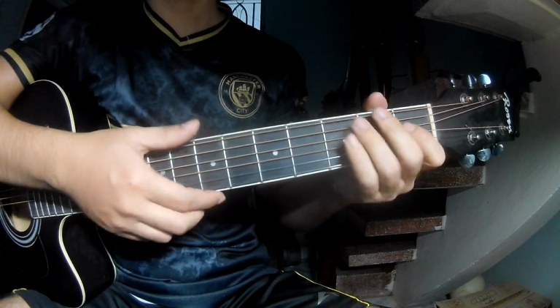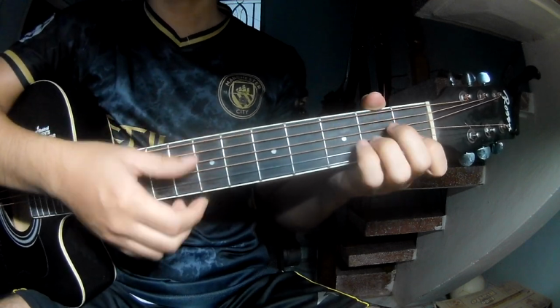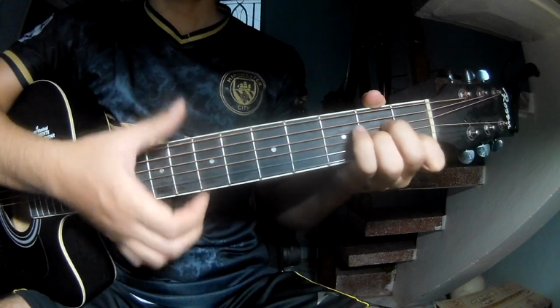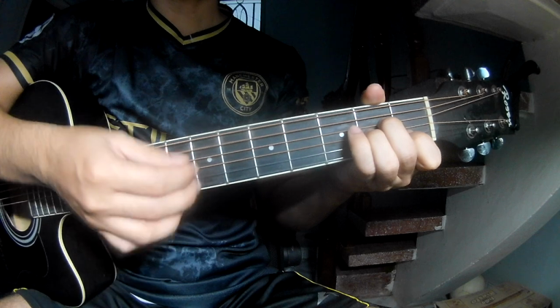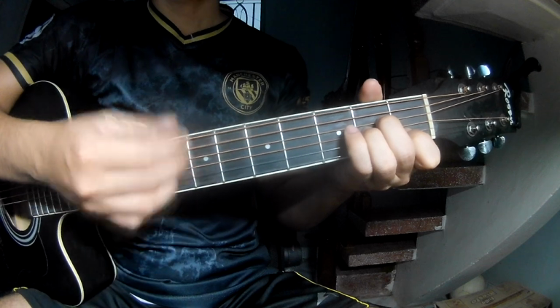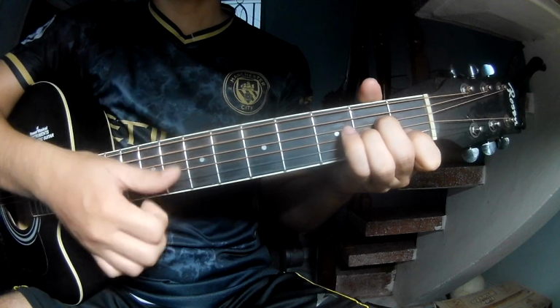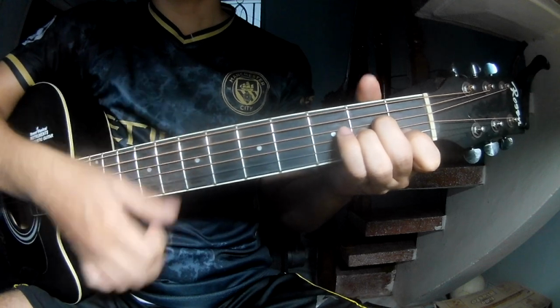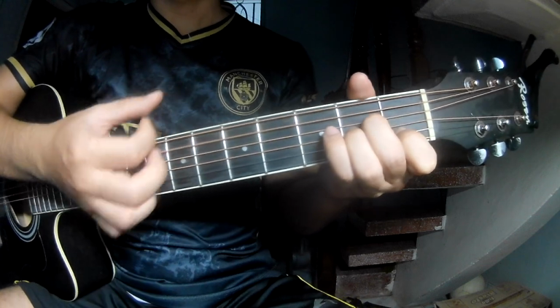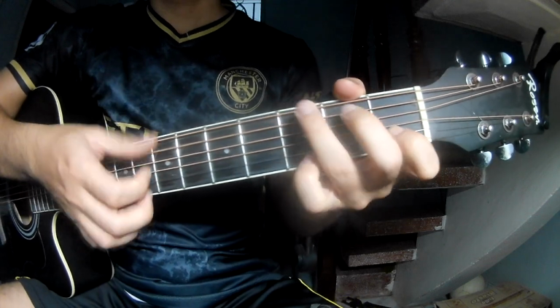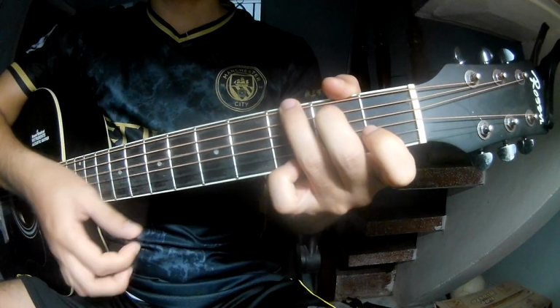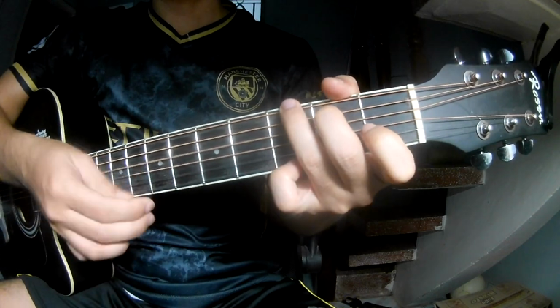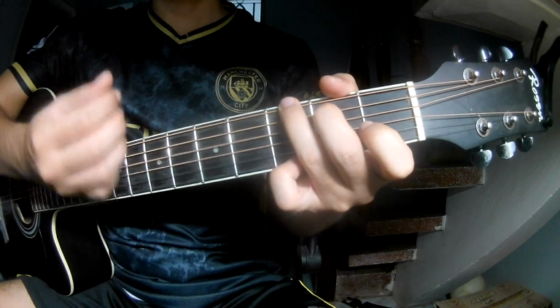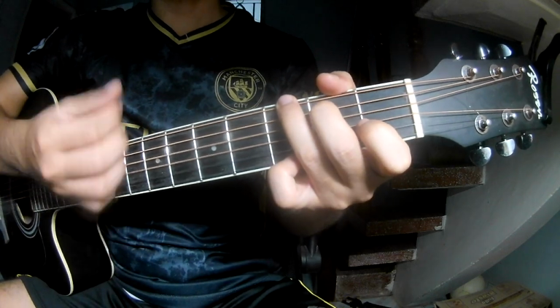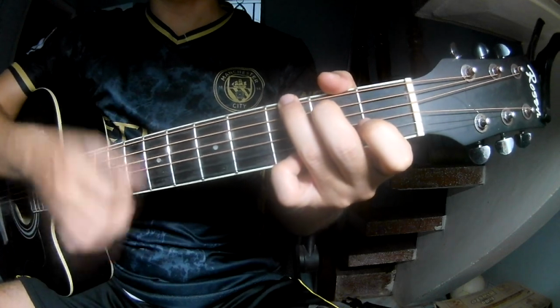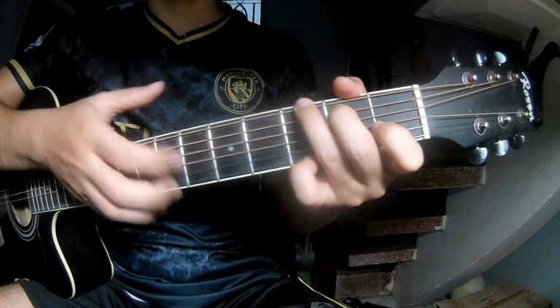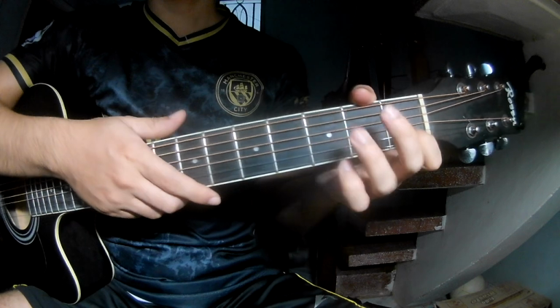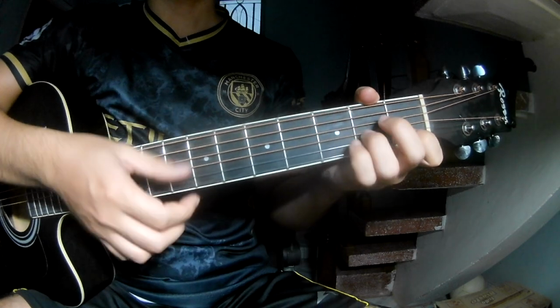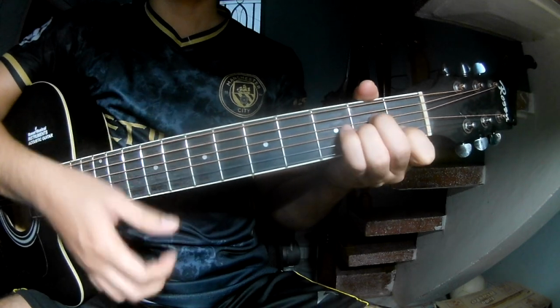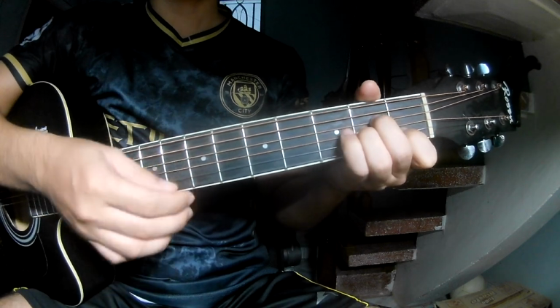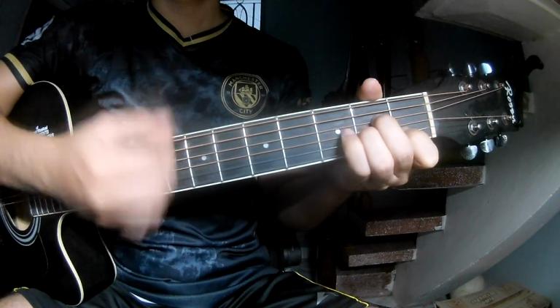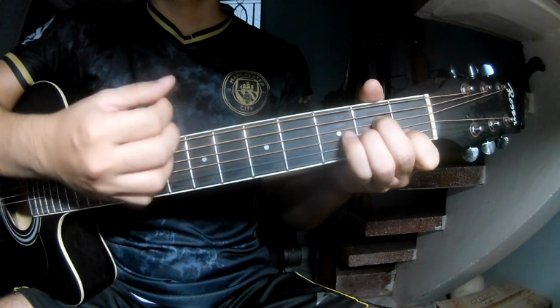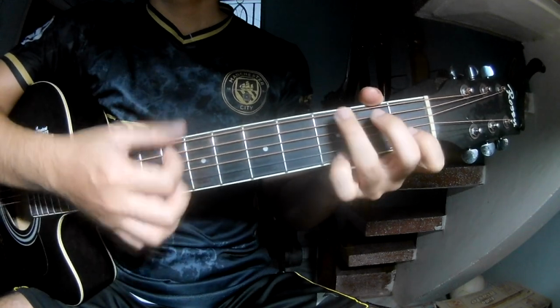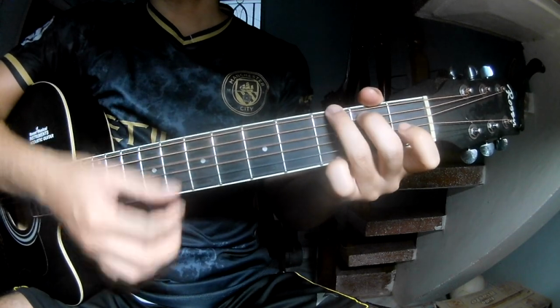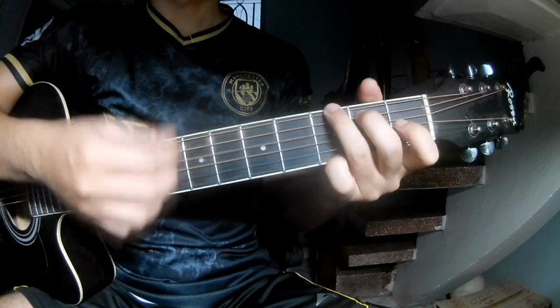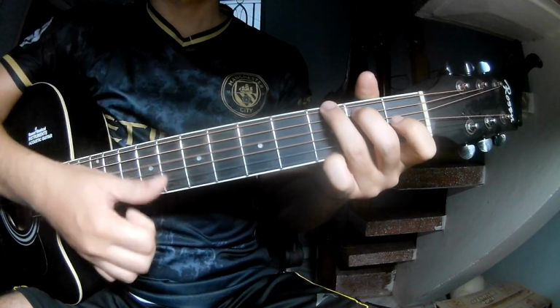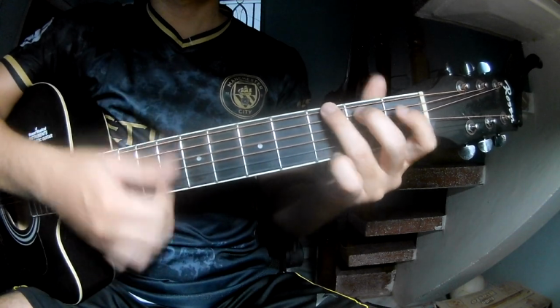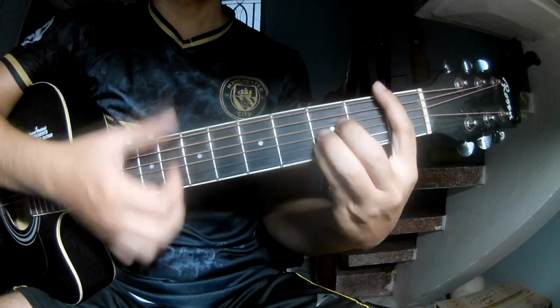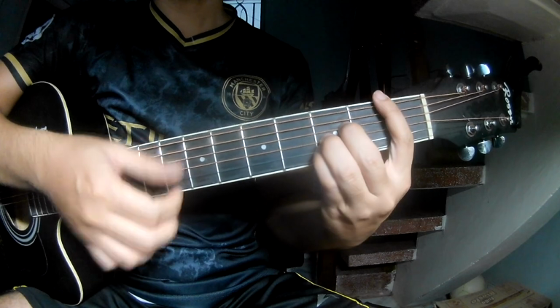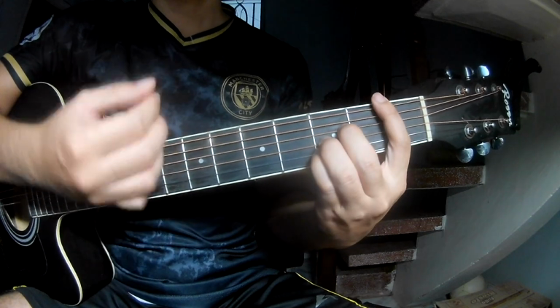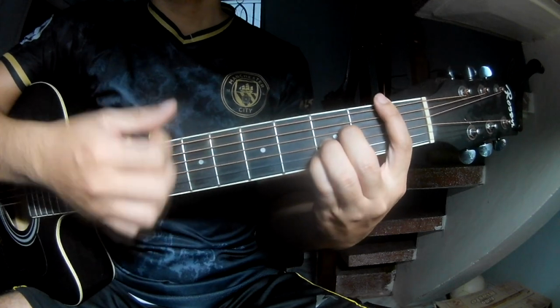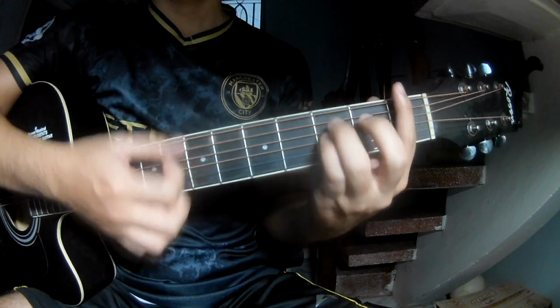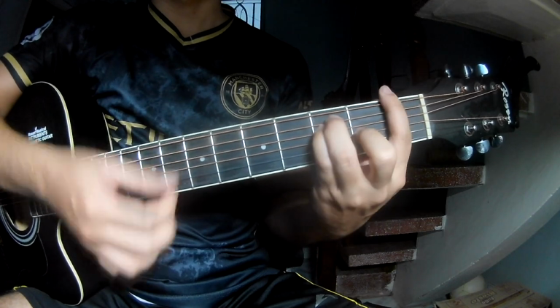It's down, down, down, up, down, down, down, down, up. And the chord sequence is: Am, G, B, B and F.